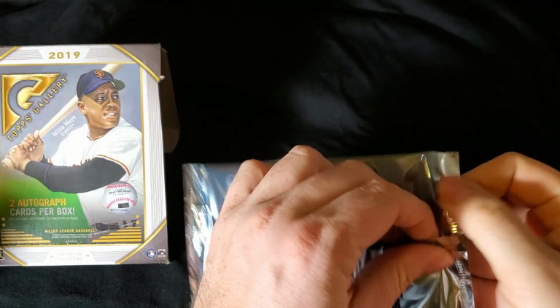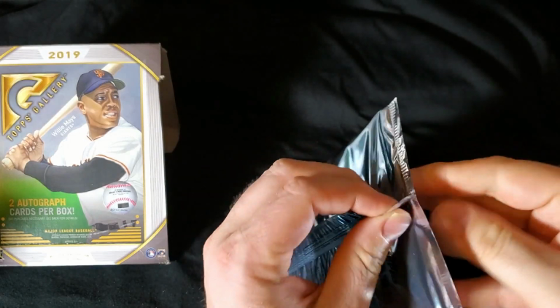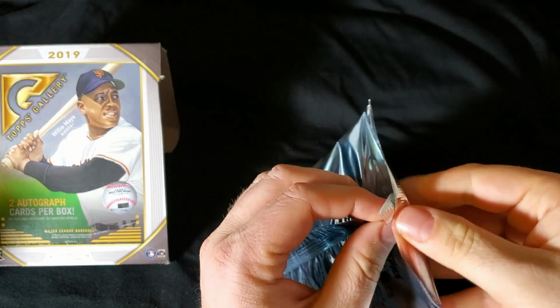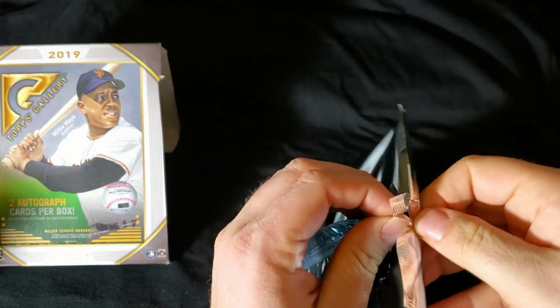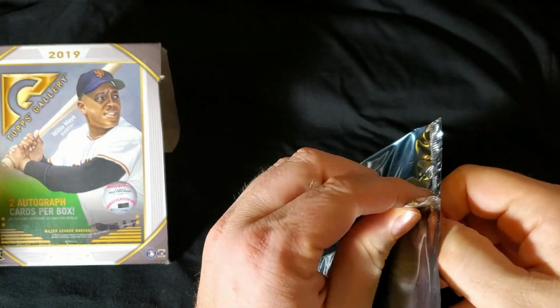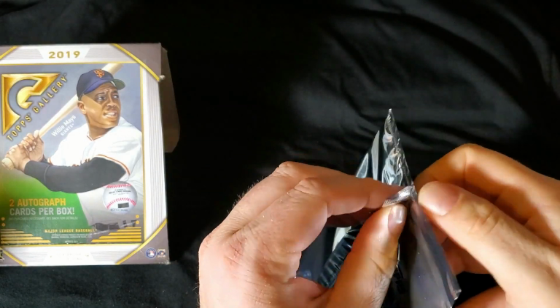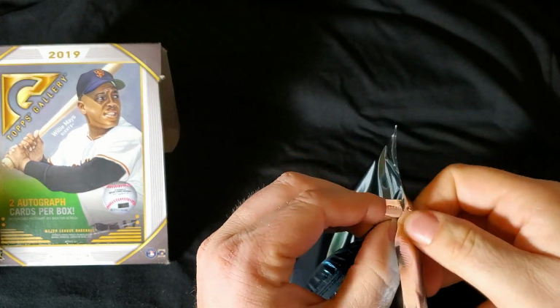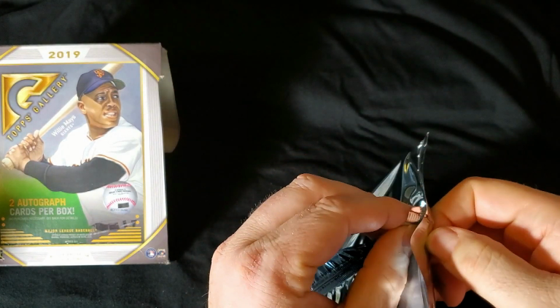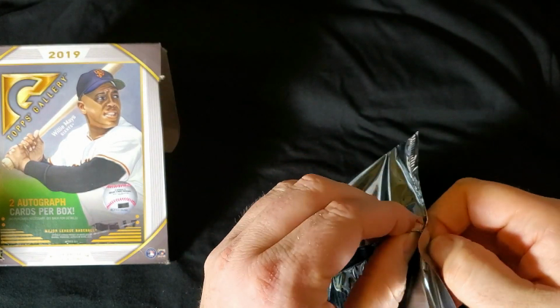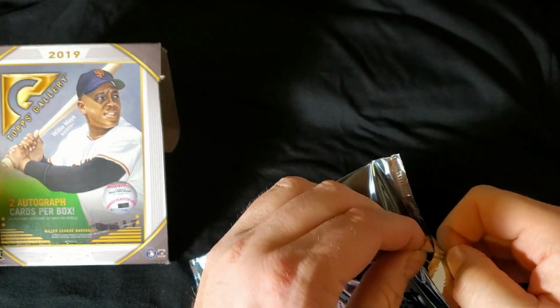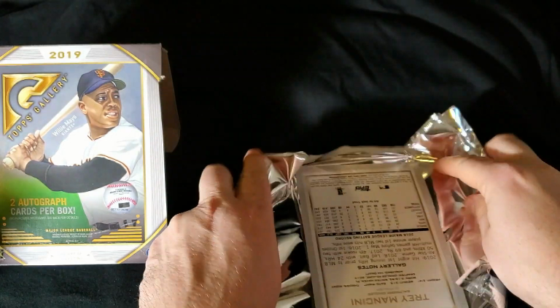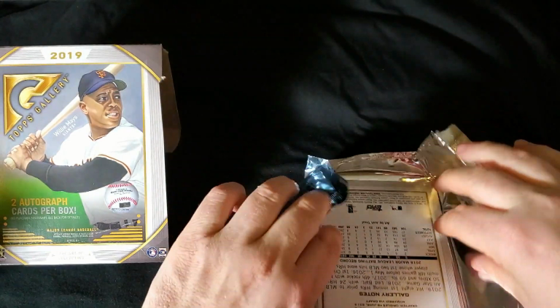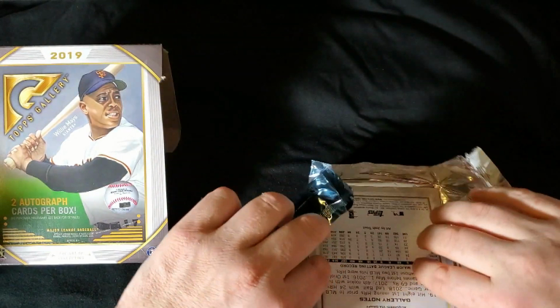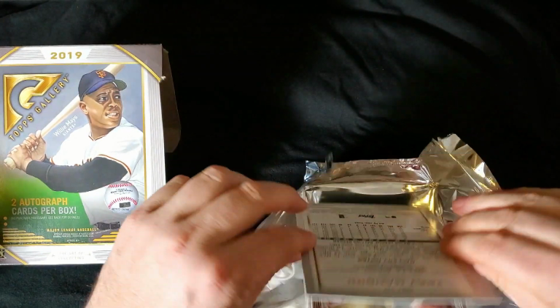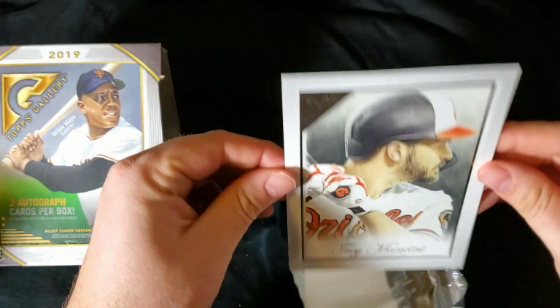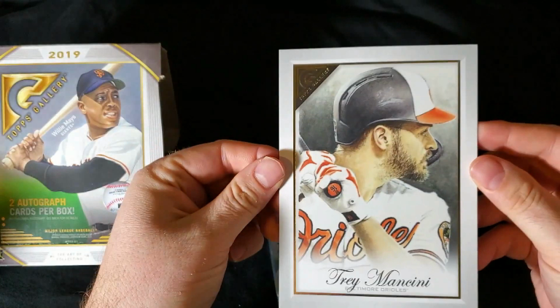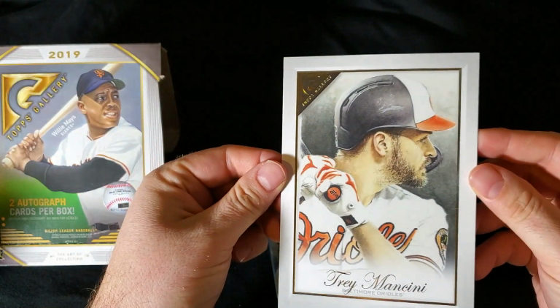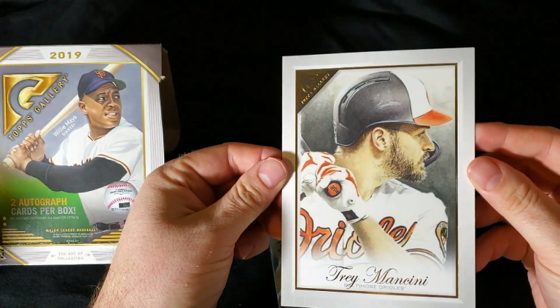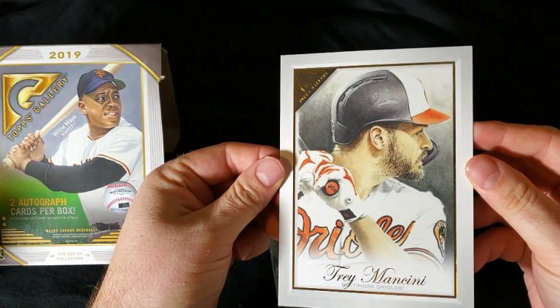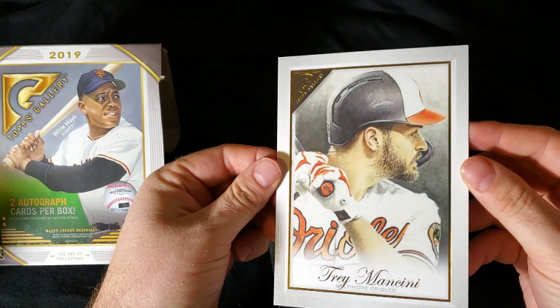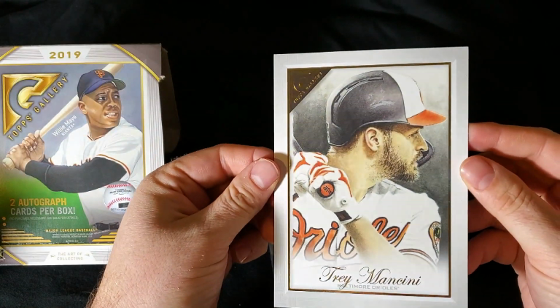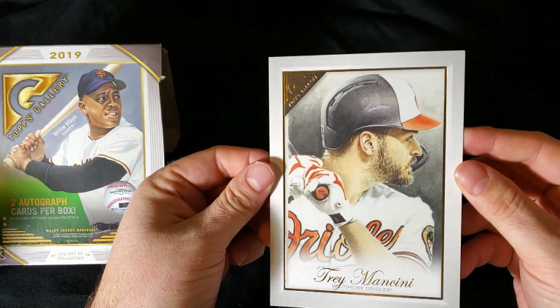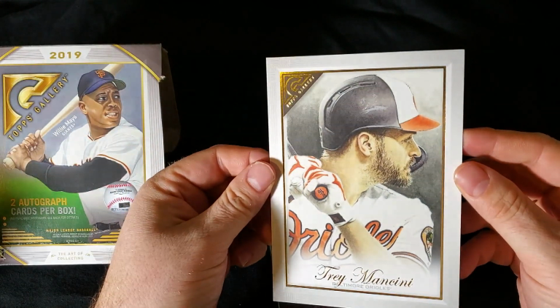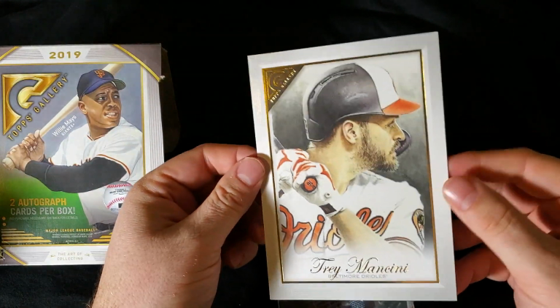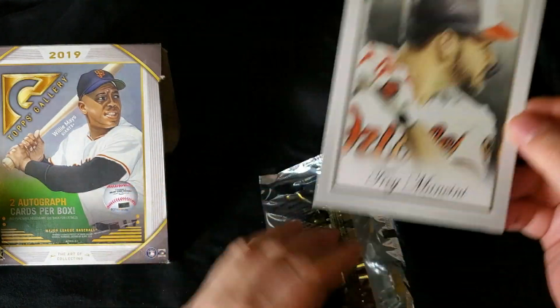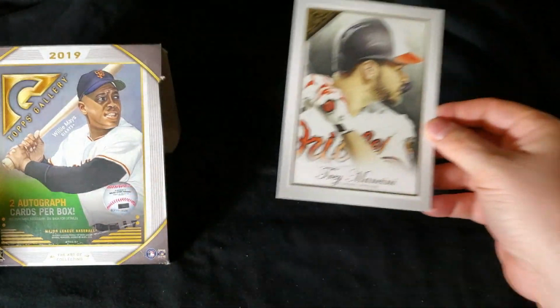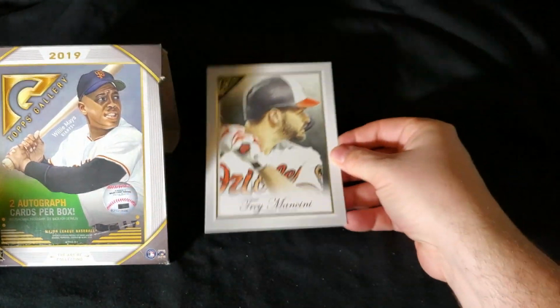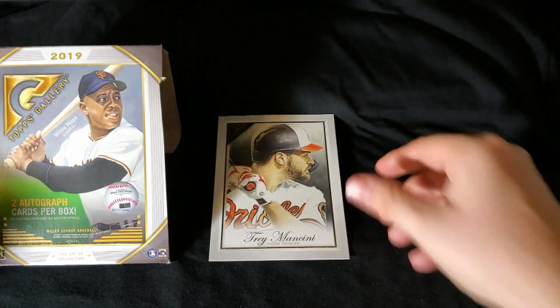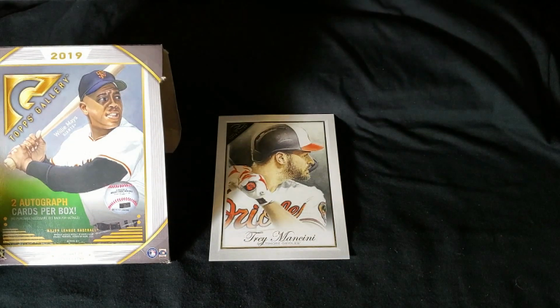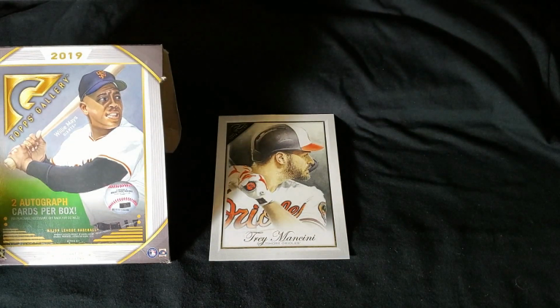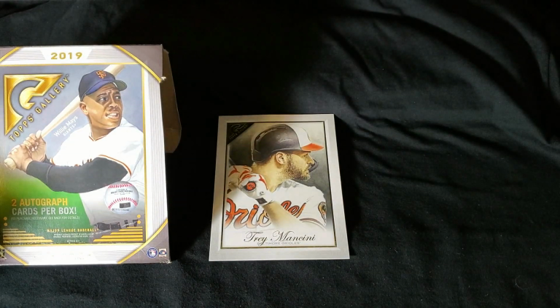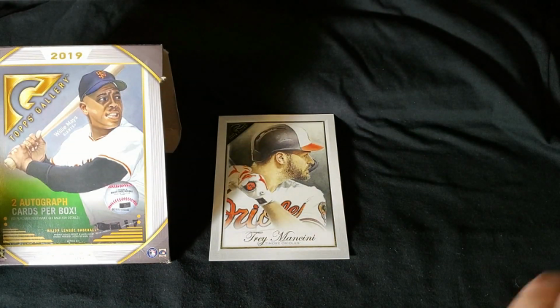All right, one last thing before a quick recap — let's open up this box topper and see who we have. There you have it. Pretty cool — Trey Mancini.